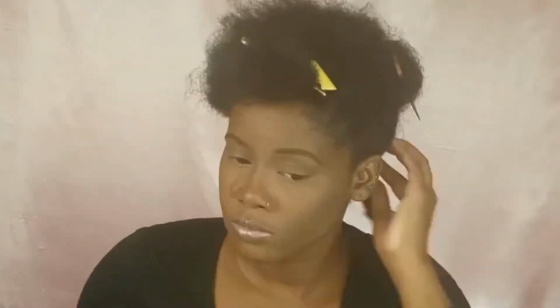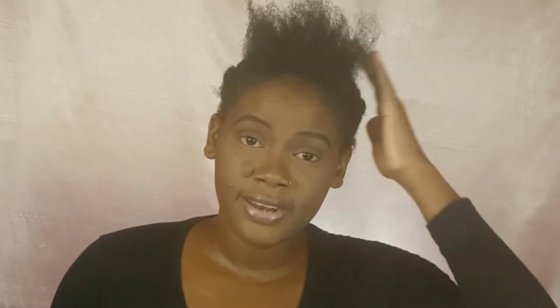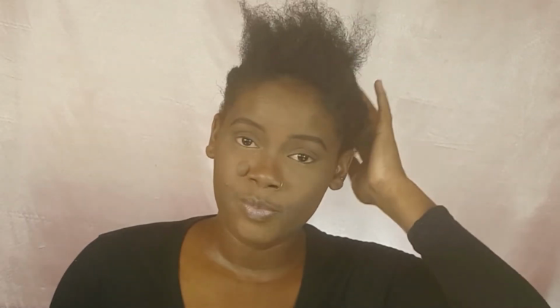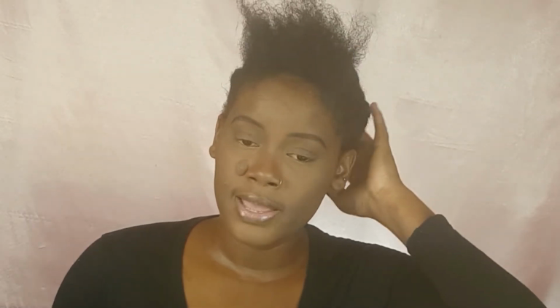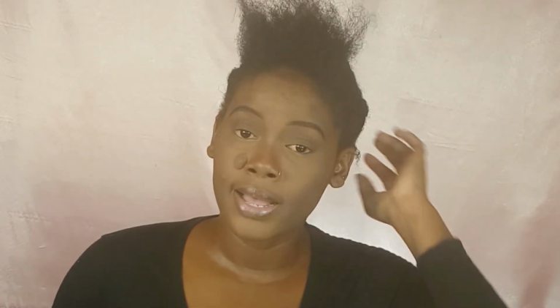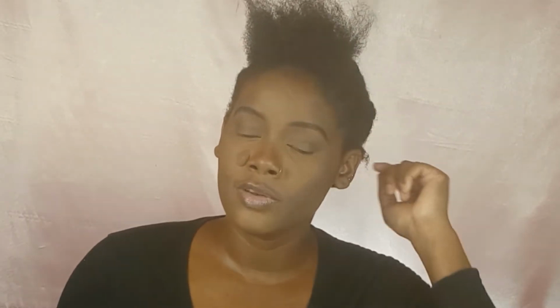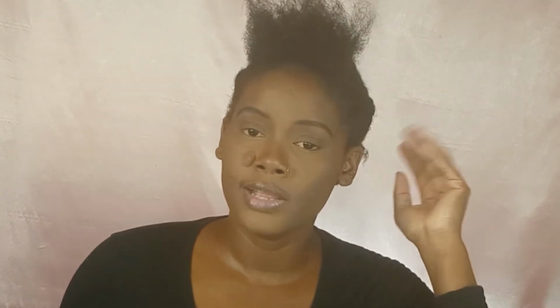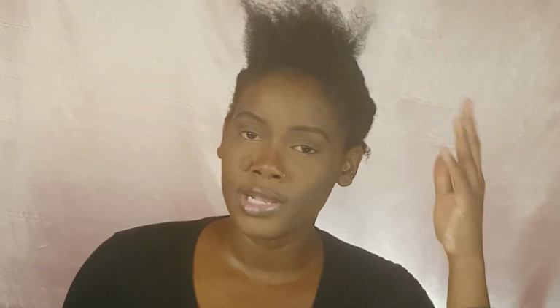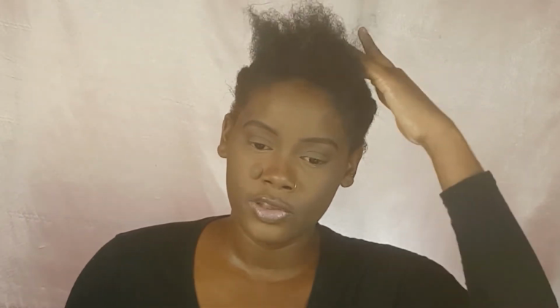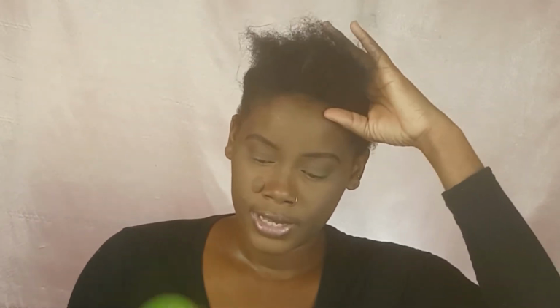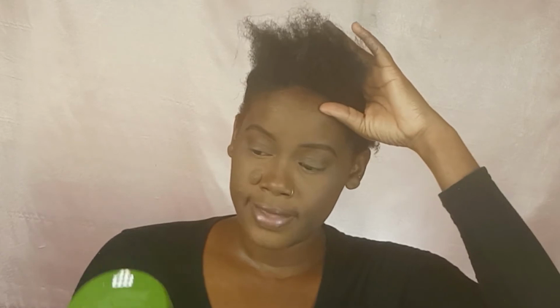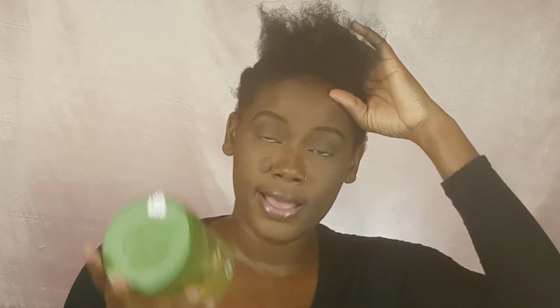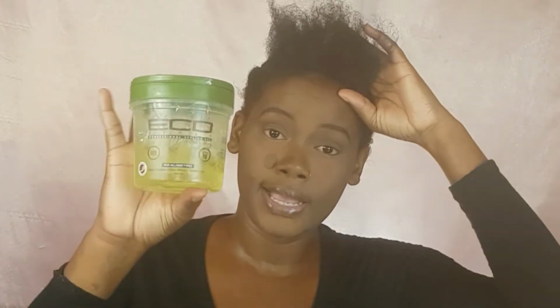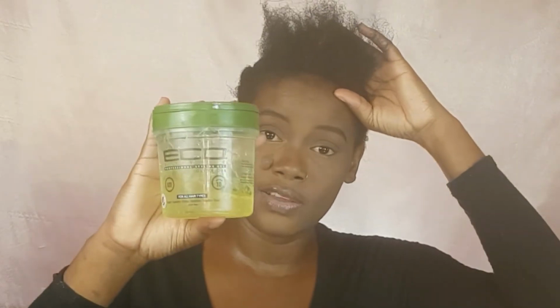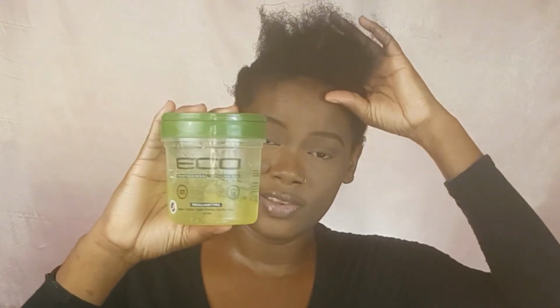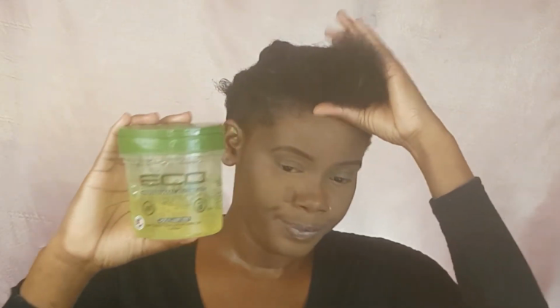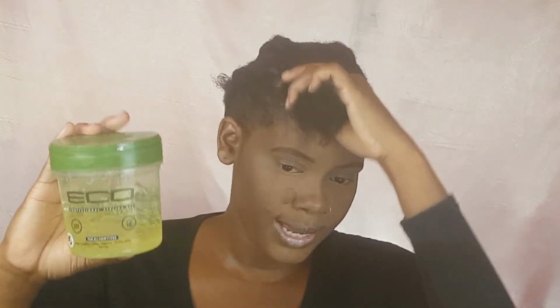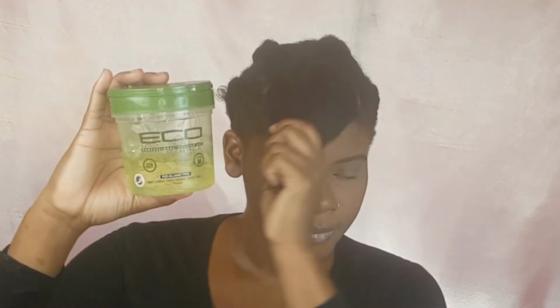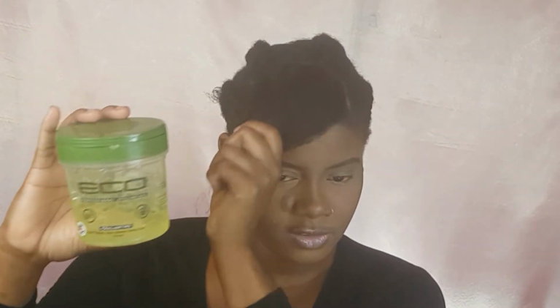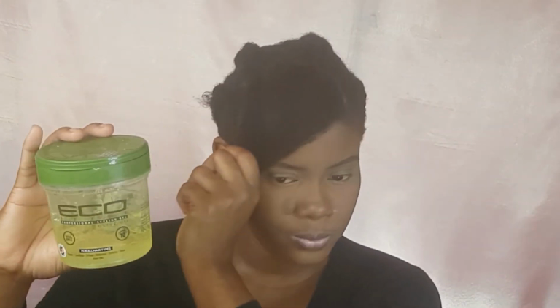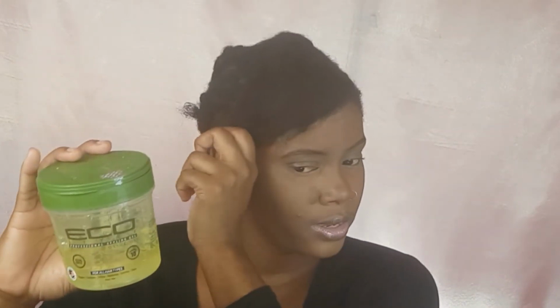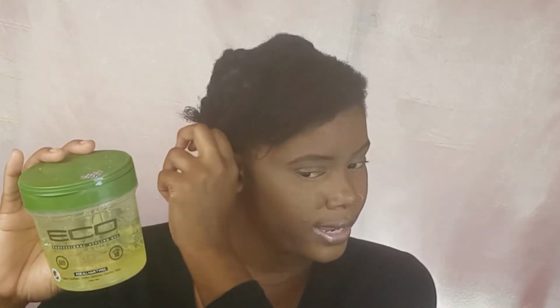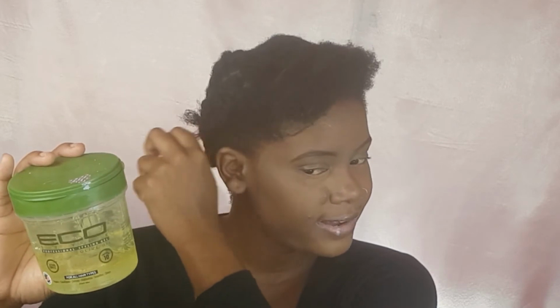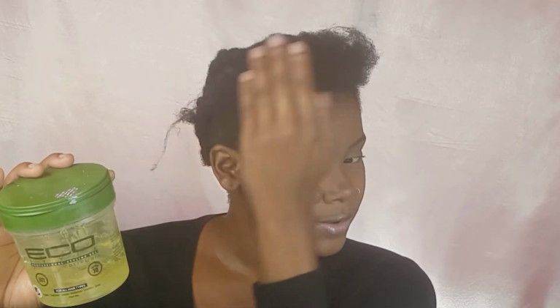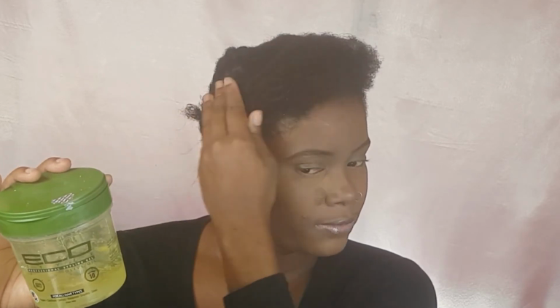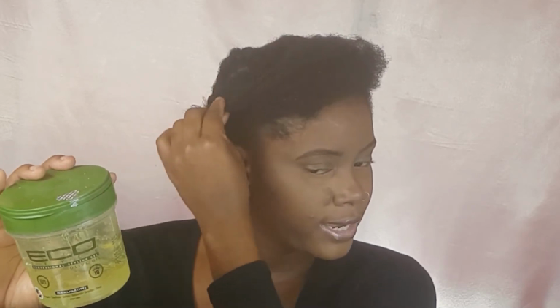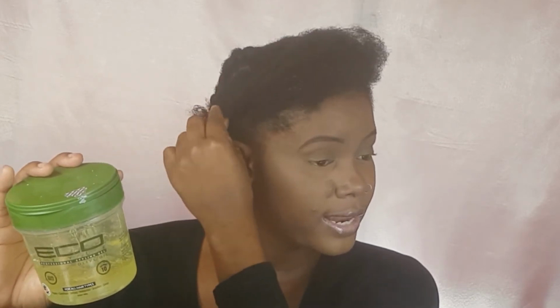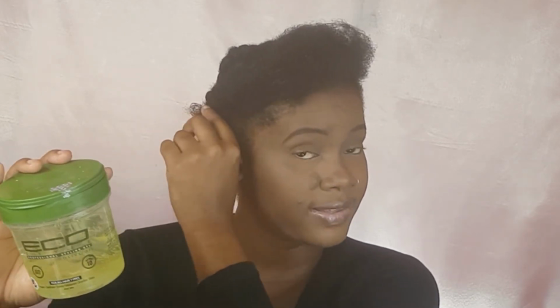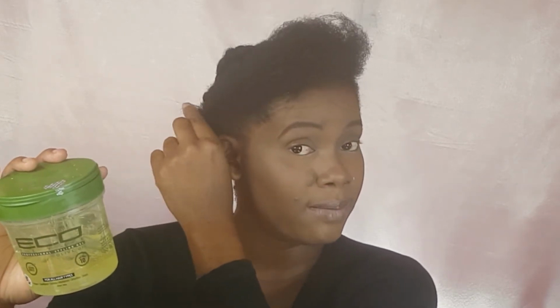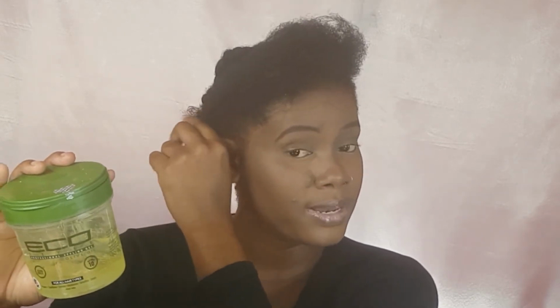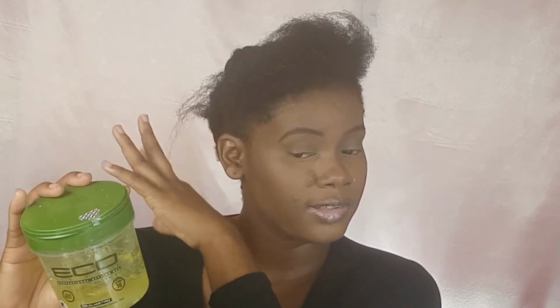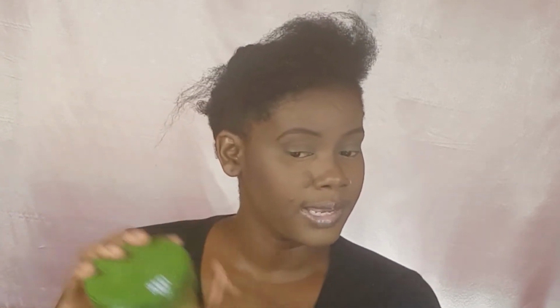So after I finish braiding my hair, what I'm going to do is basically just take my Eco Styler gel and make my swoop and attach it around here, and then I'm going to take a bobby pin and just stick it in.